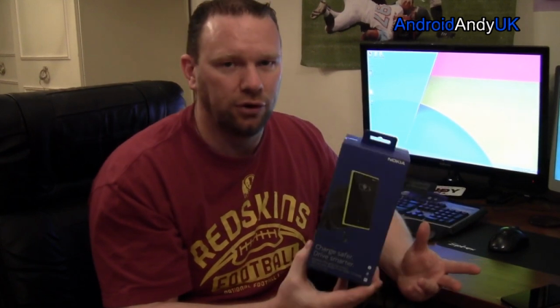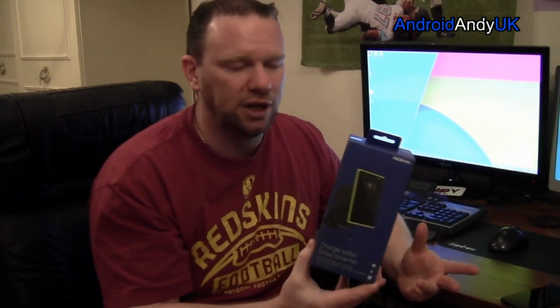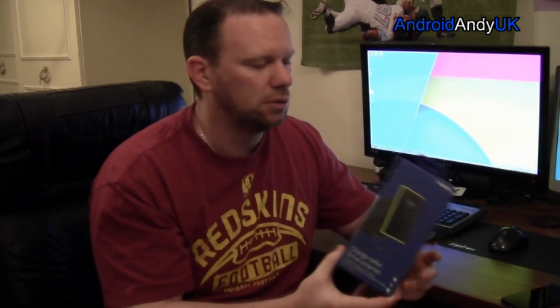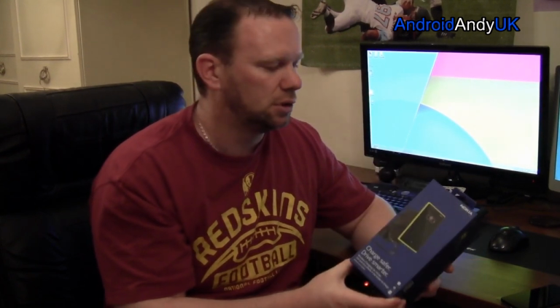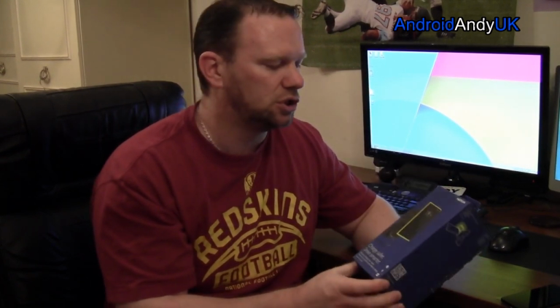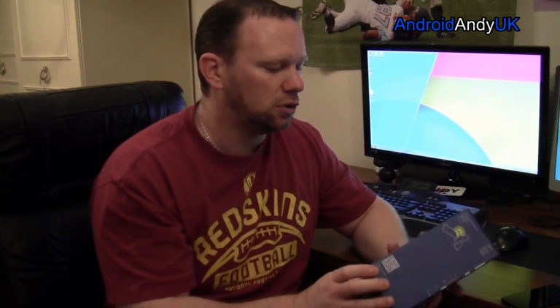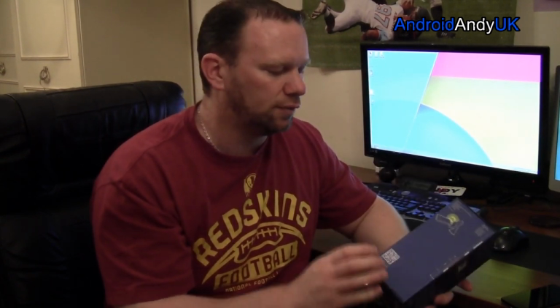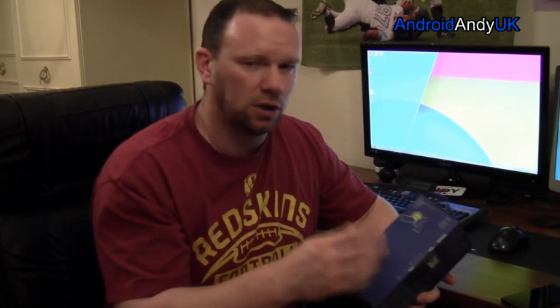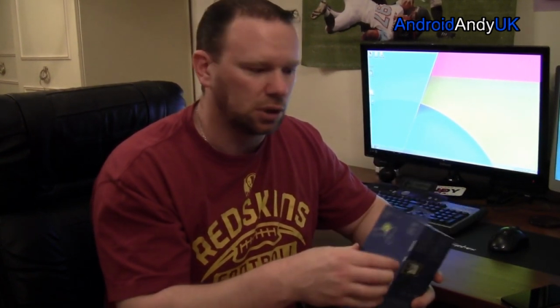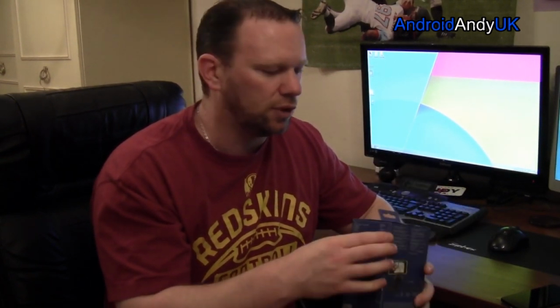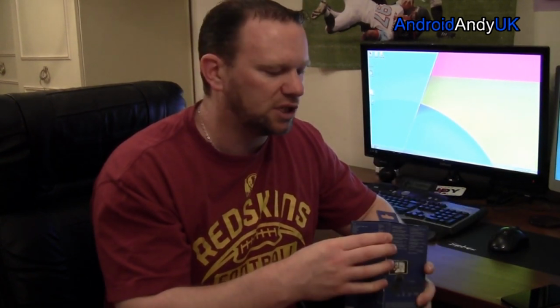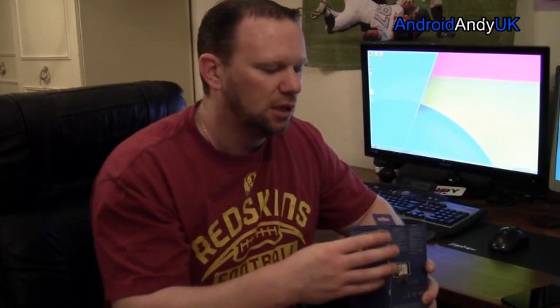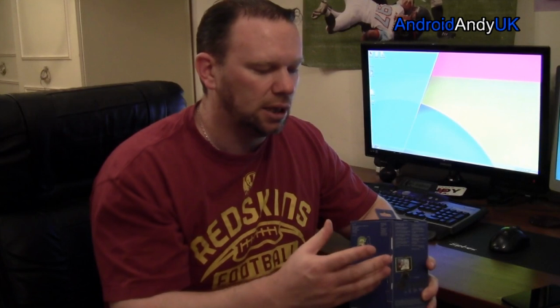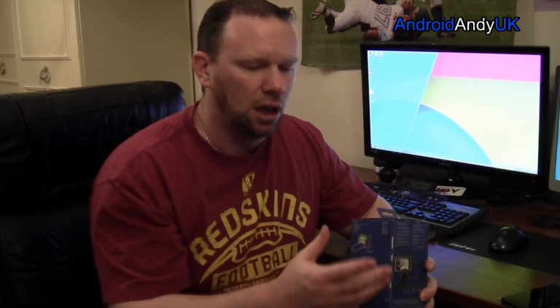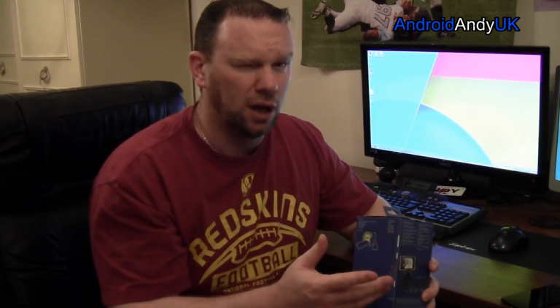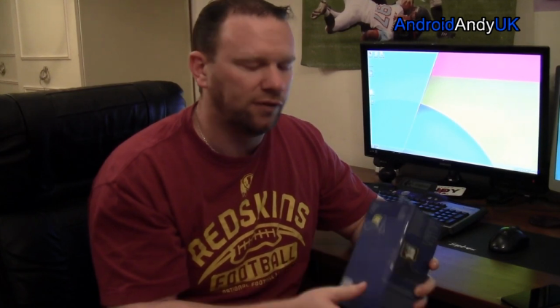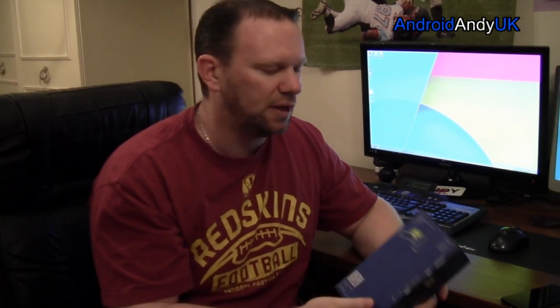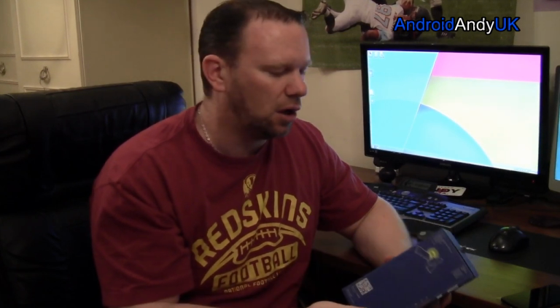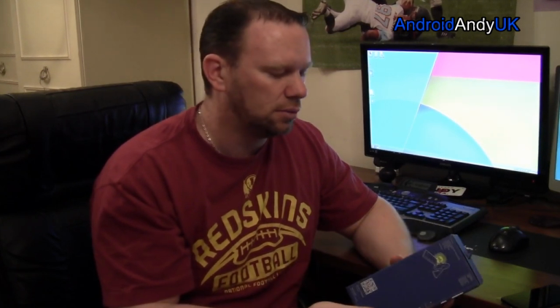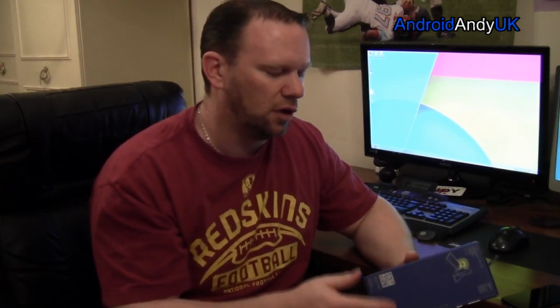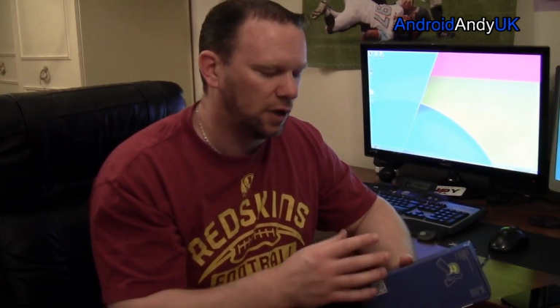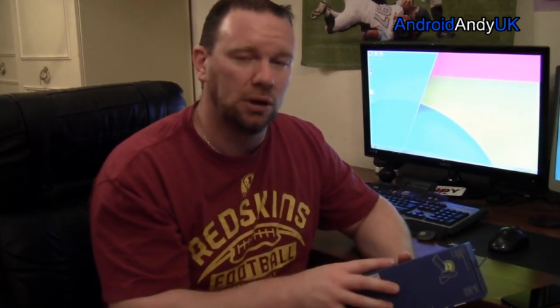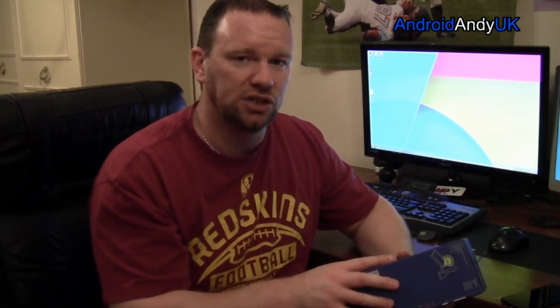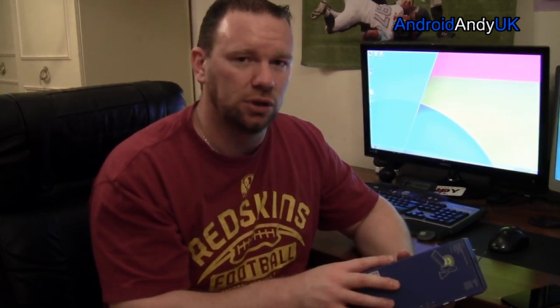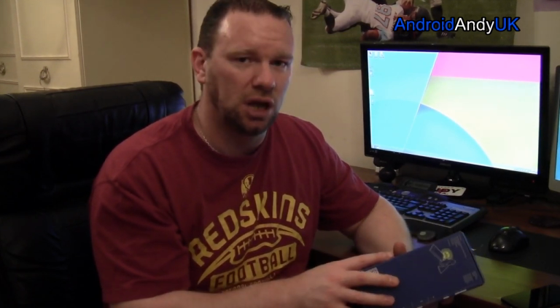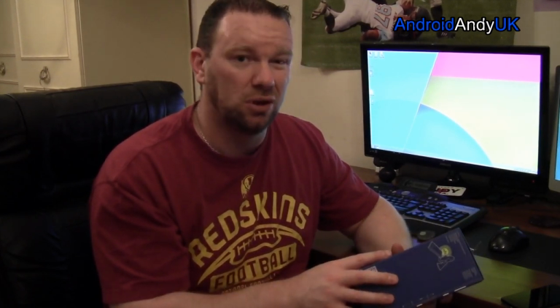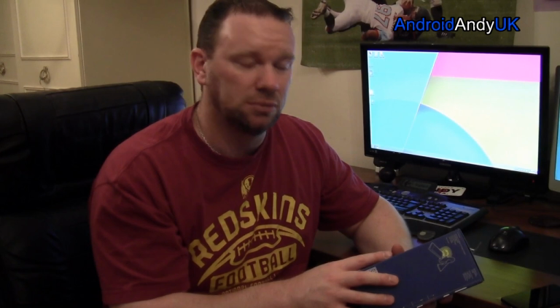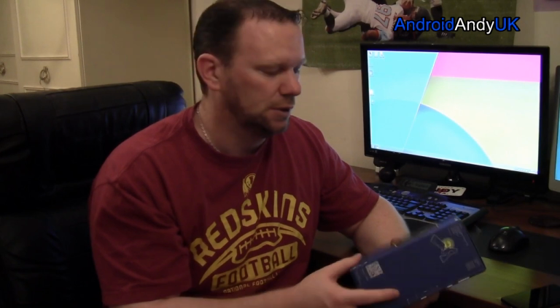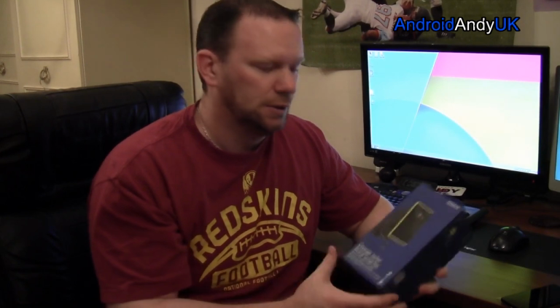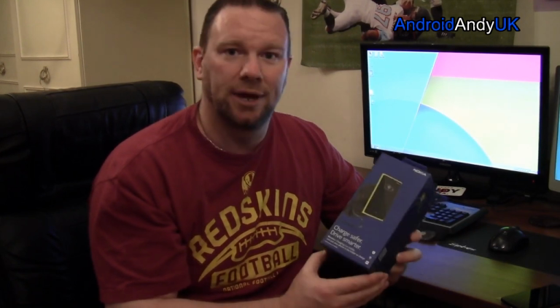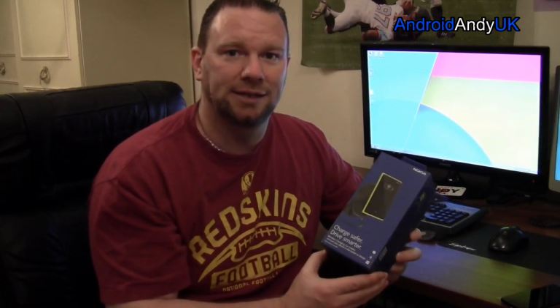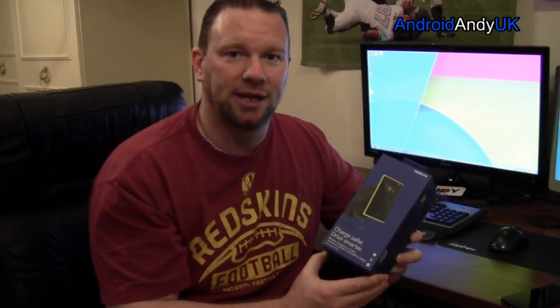I thought I'd do a video to show you — first of all we'll go through the unboxing, and then hopefully I'll be able to film a bit in the car of how it looks installed and how it works. Okay, let's get cracking.